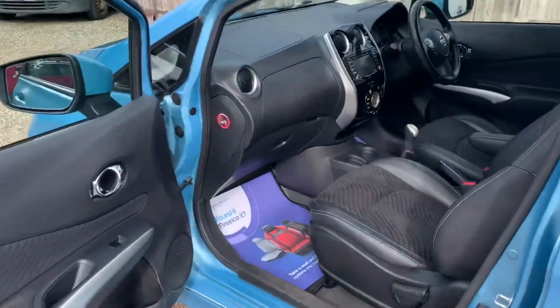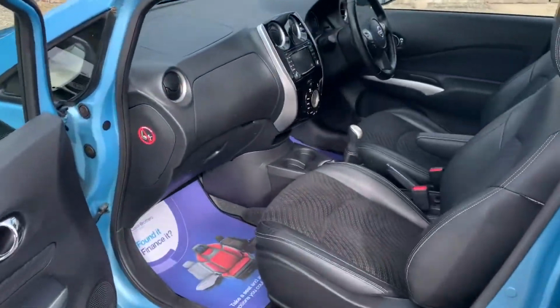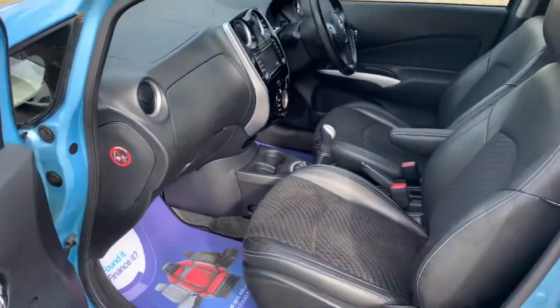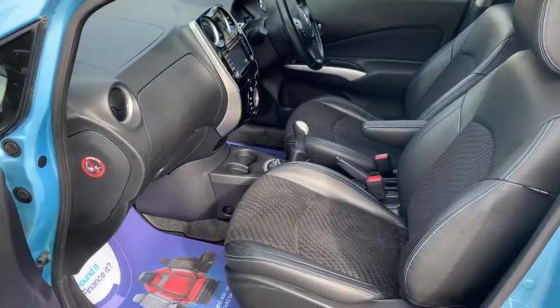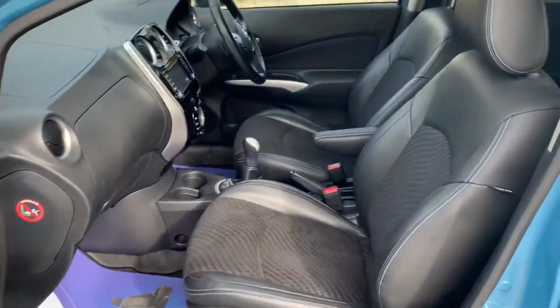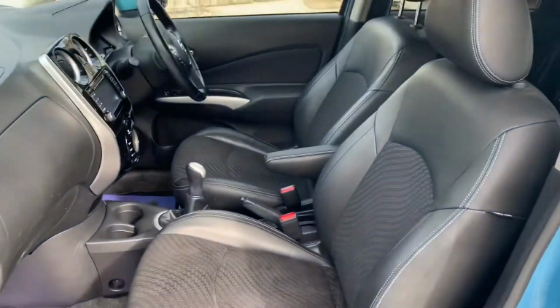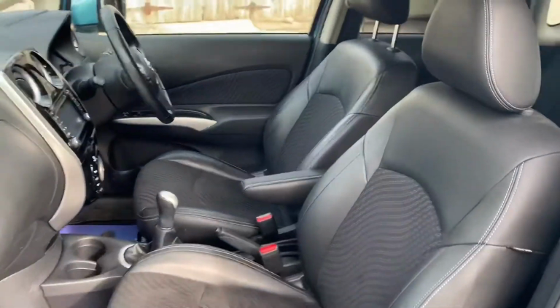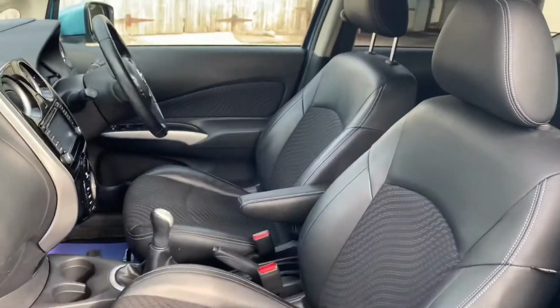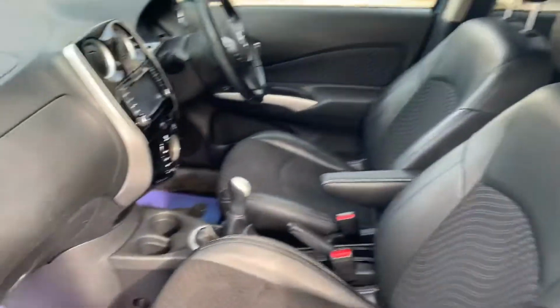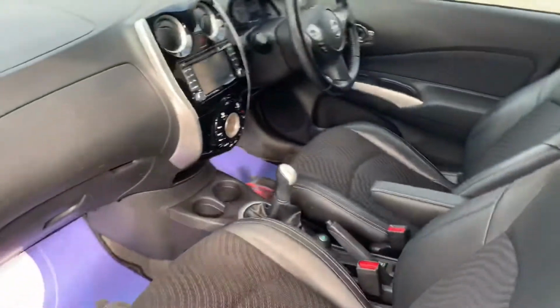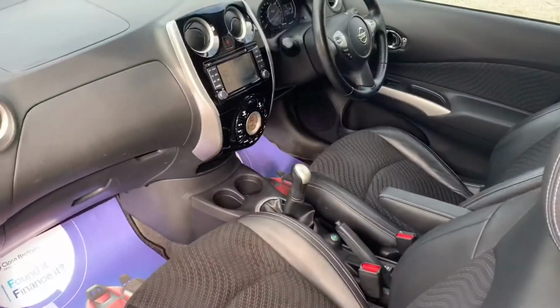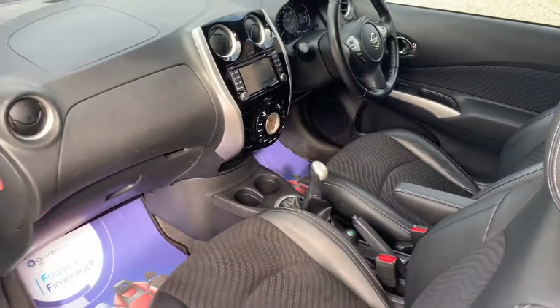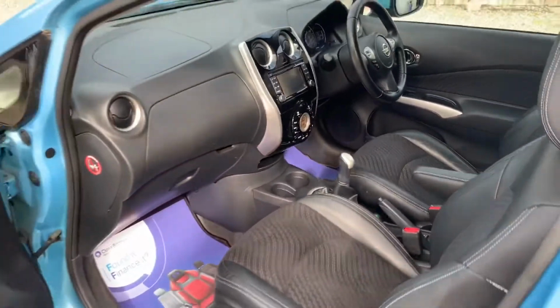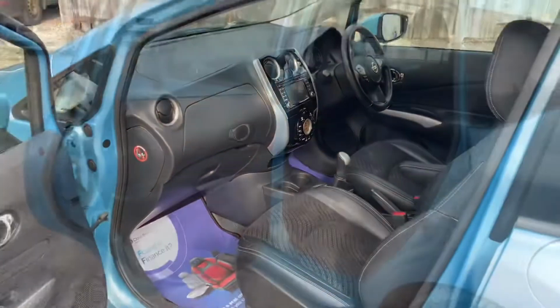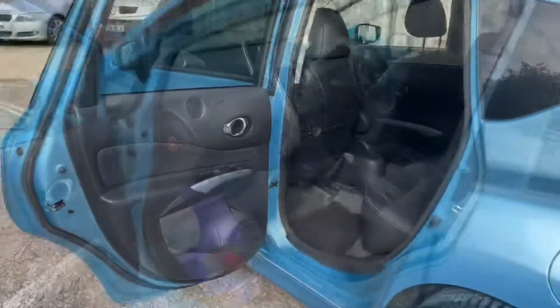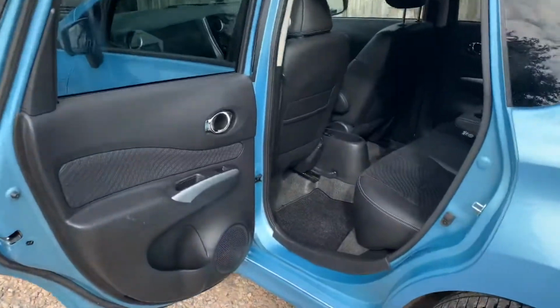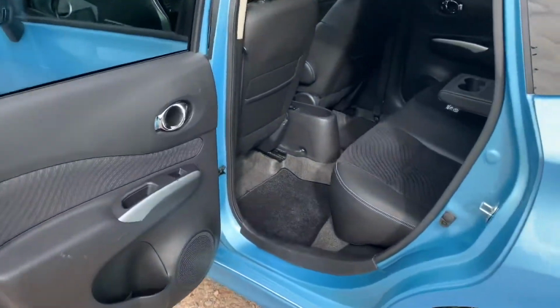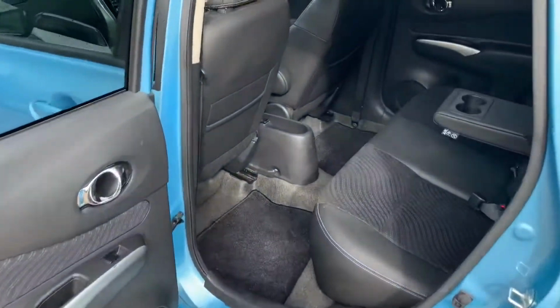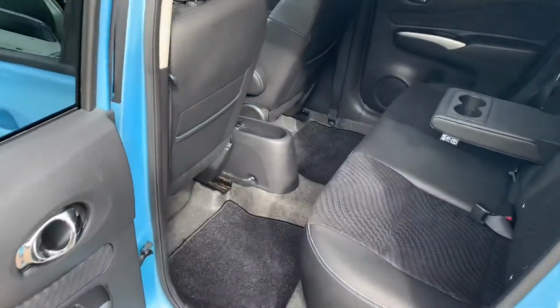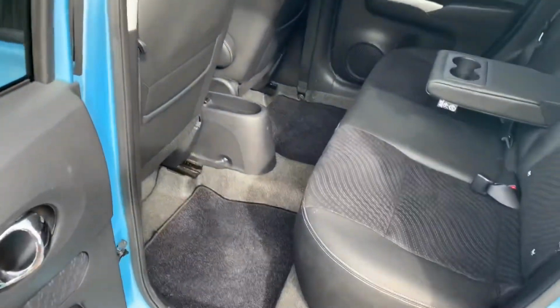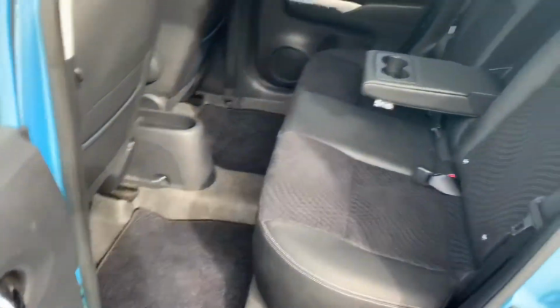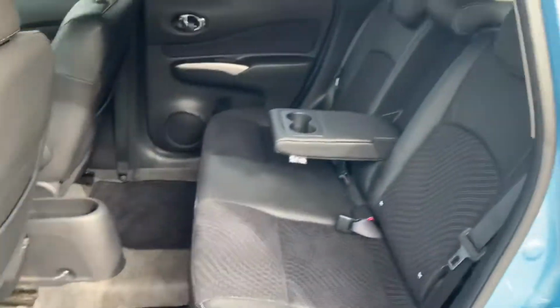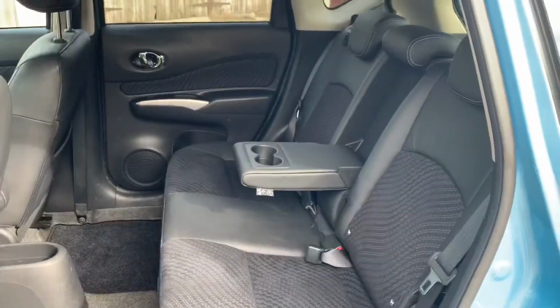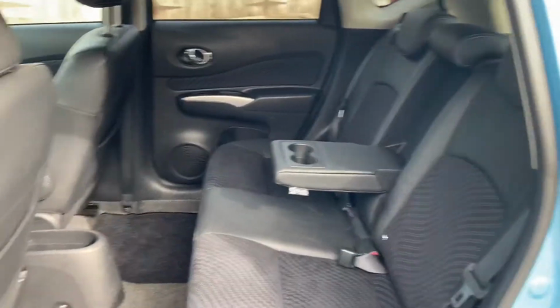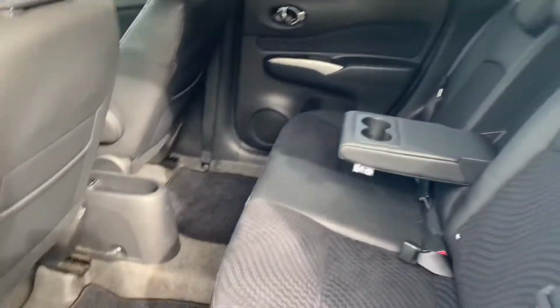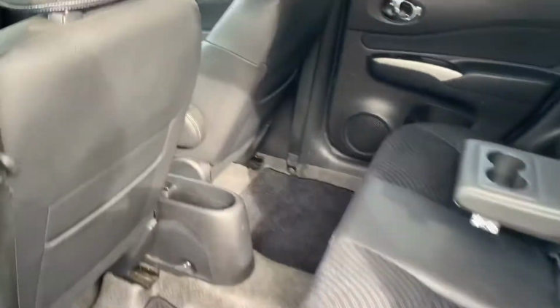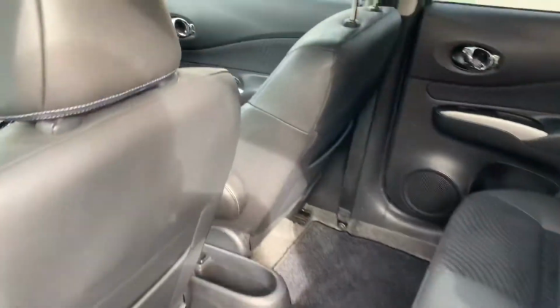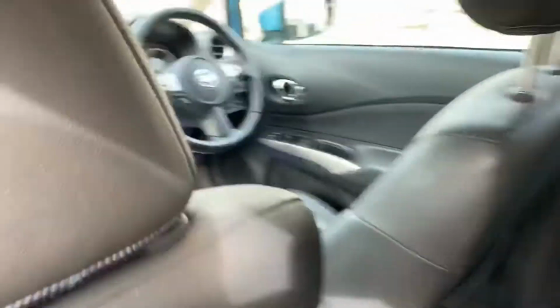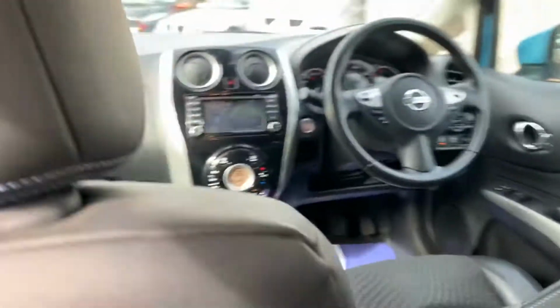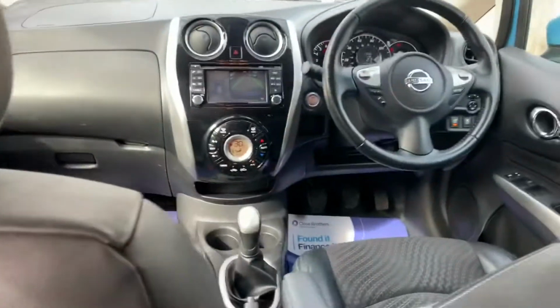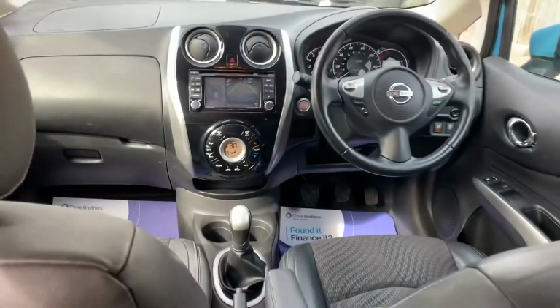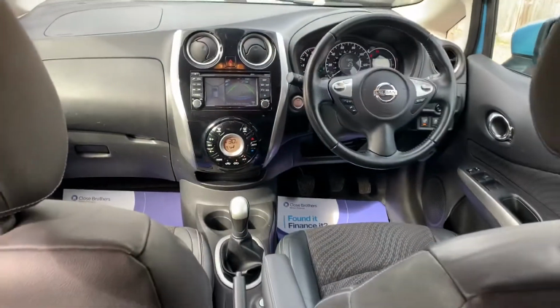Good access into the passenger seat and the trim is in great order. Rear seats have loads of leg room — the rear seats are nice and high so you can get in and out easy enough, and it's got loads of headroom also.